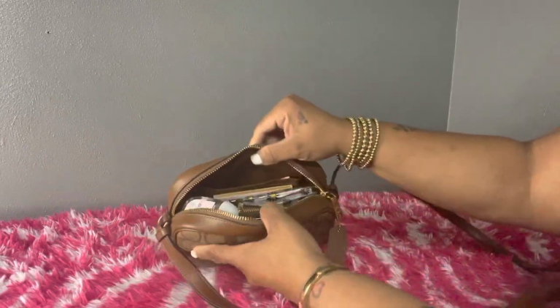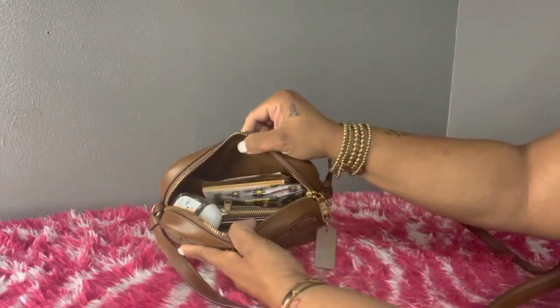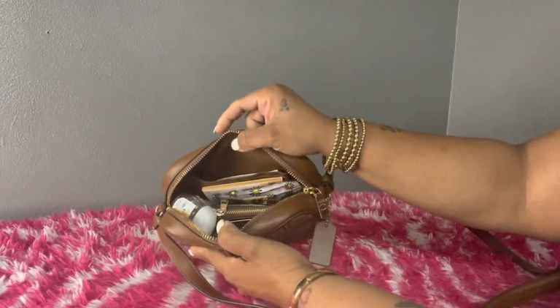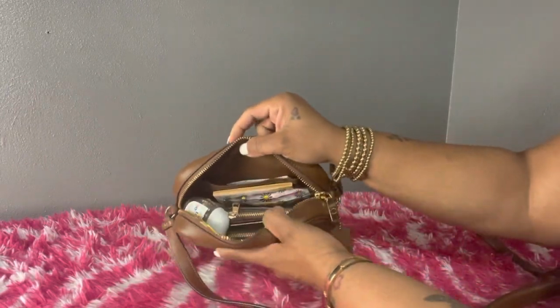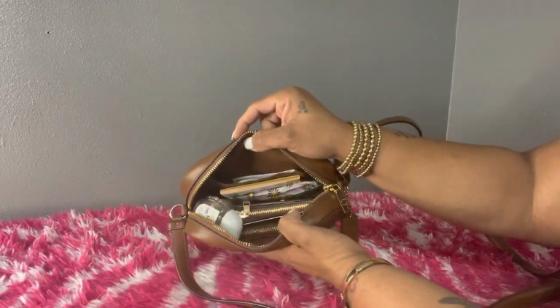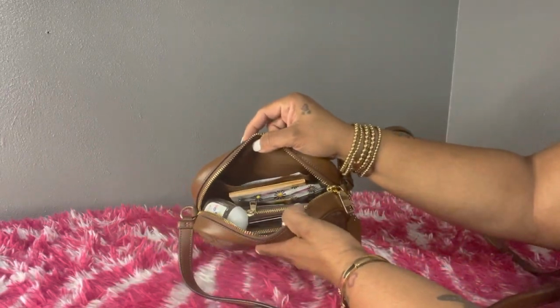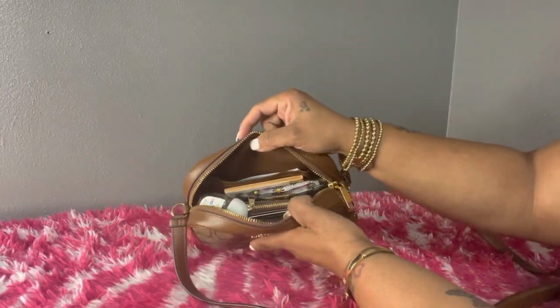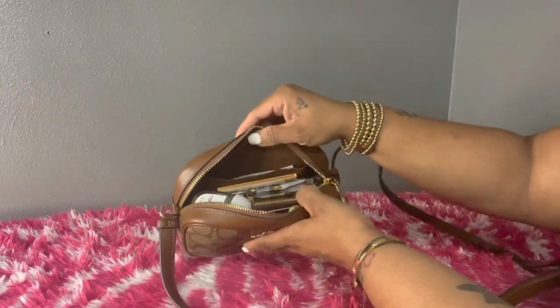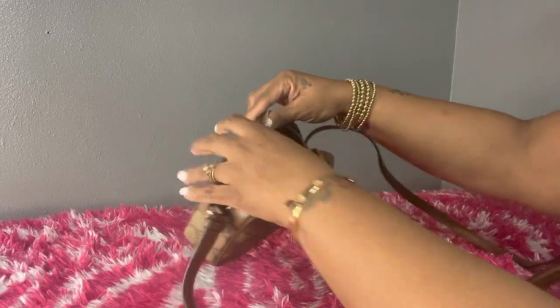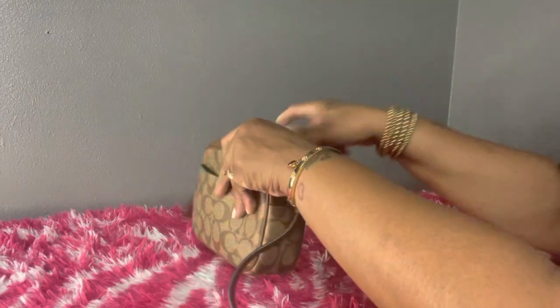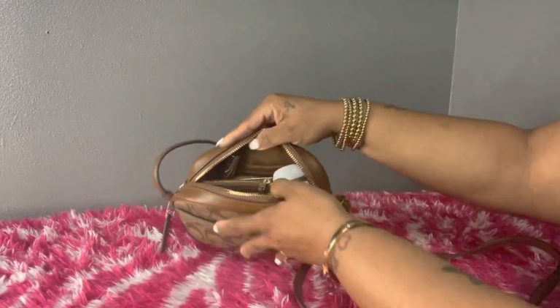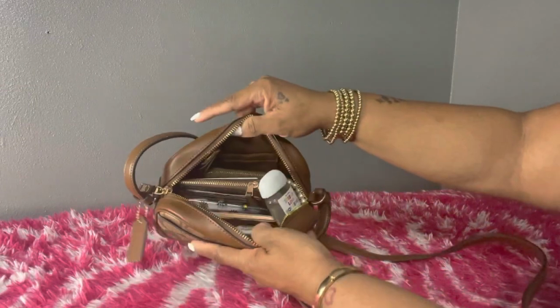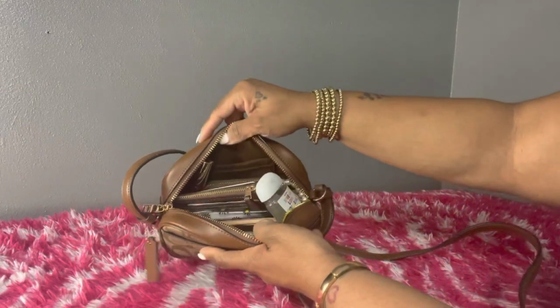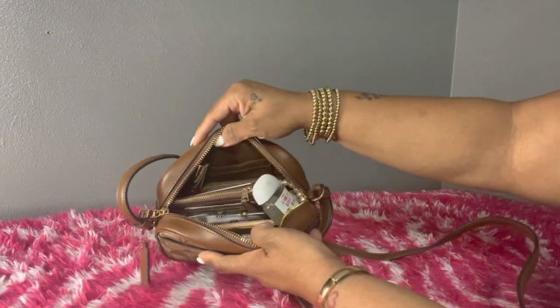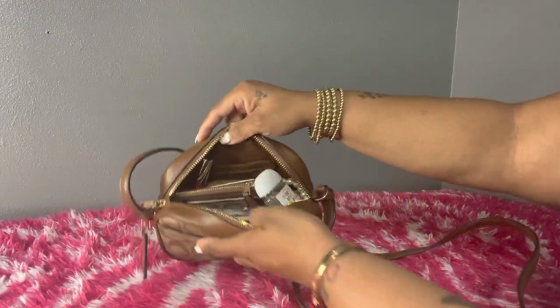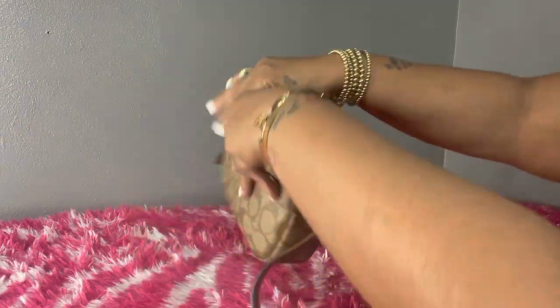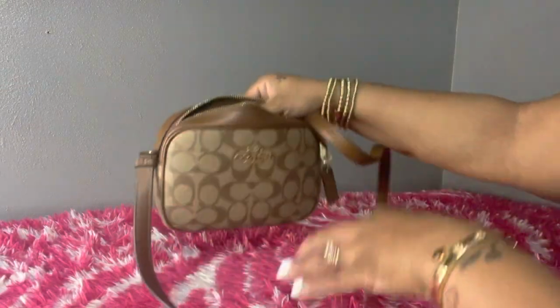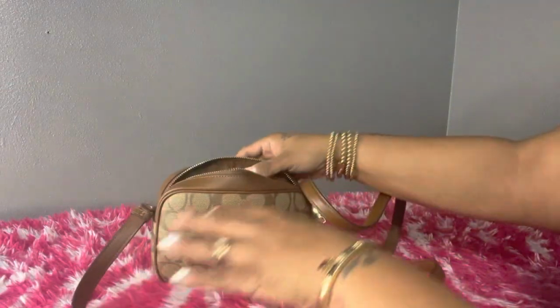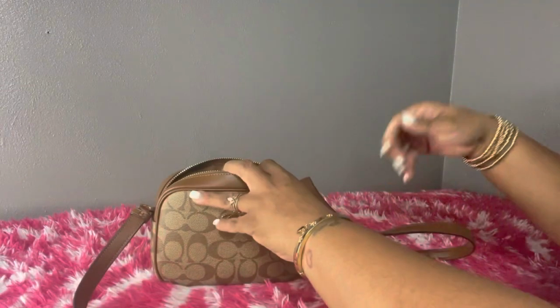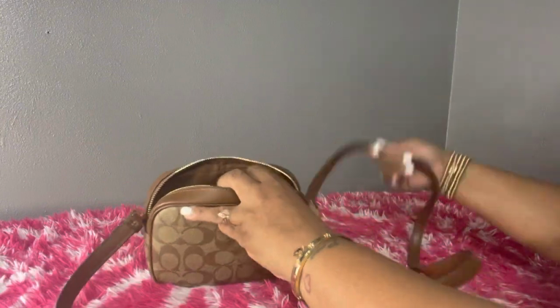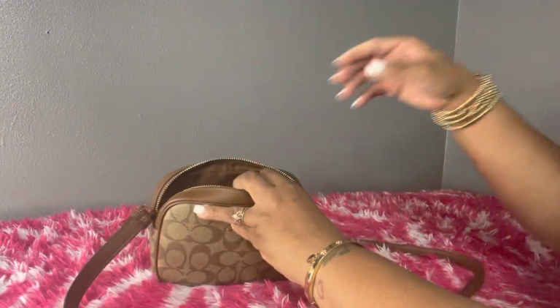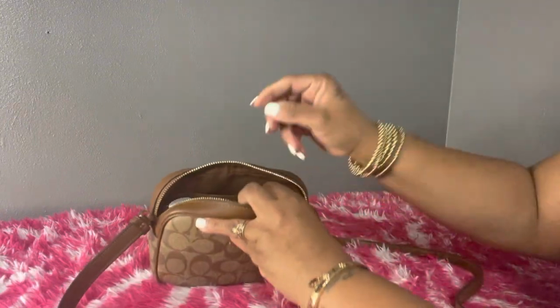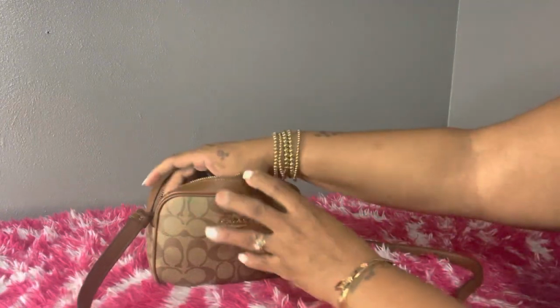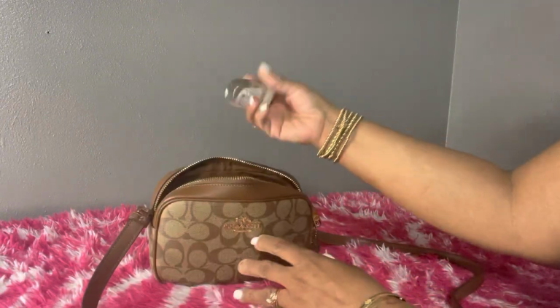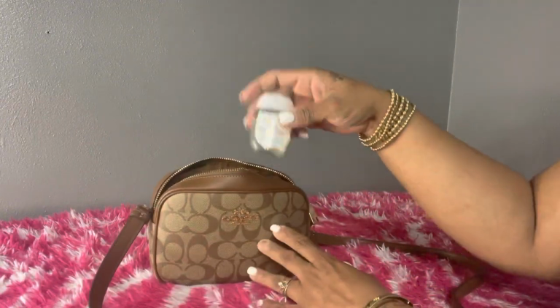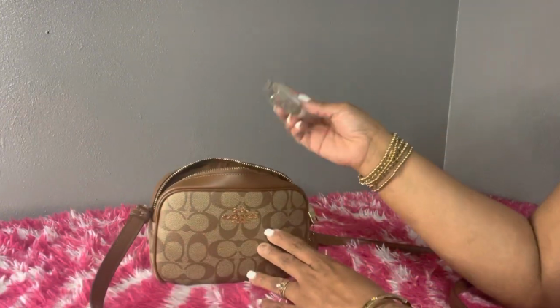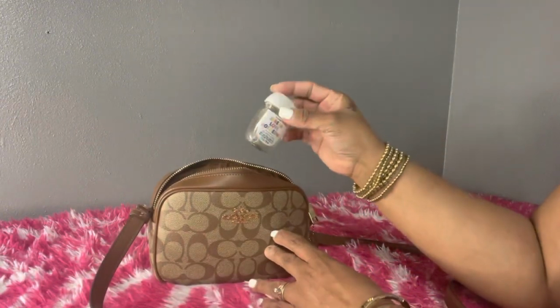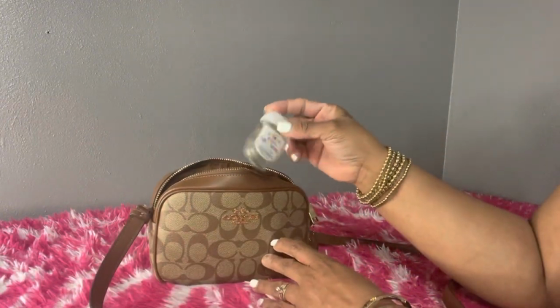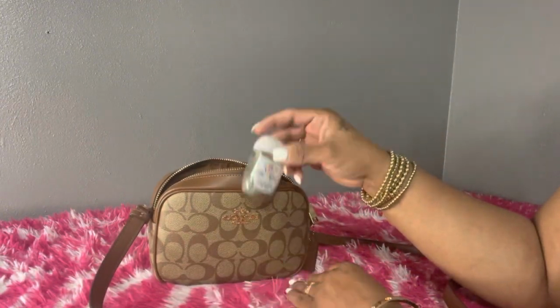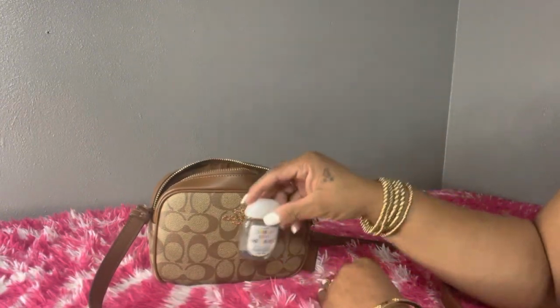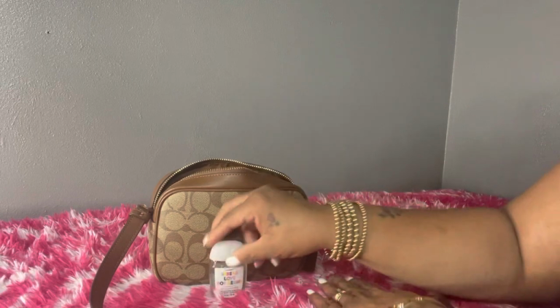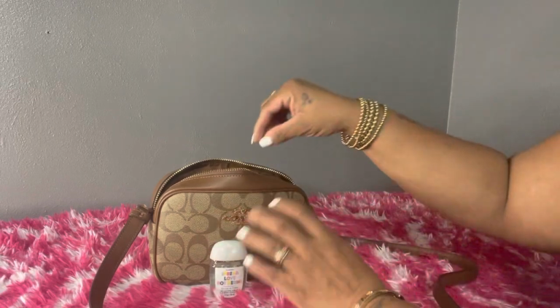This is an overview of what I have on the inside of my bag. I'm going to go ahead and start taking out what I have on the inside, starting with my hand sanitizer right on top — it's from Bath and Body Works.